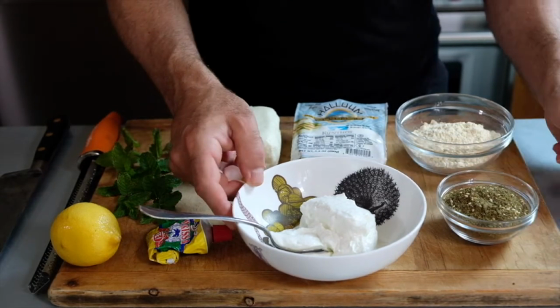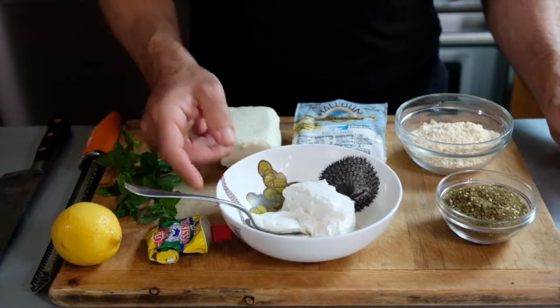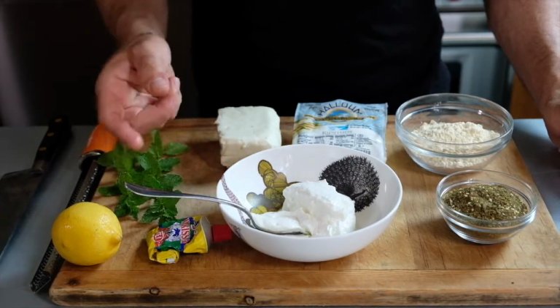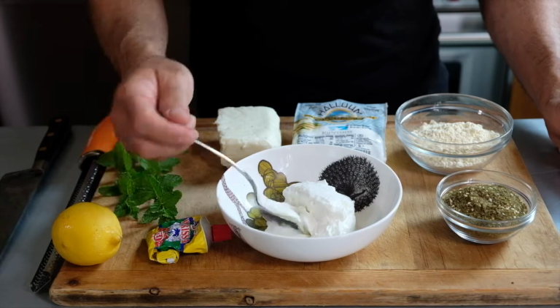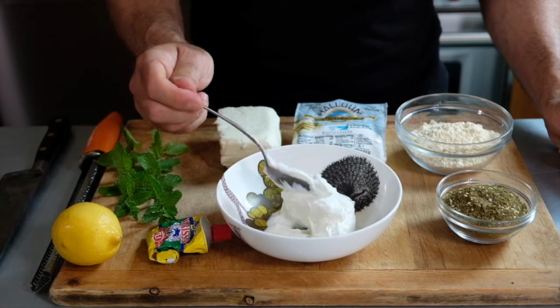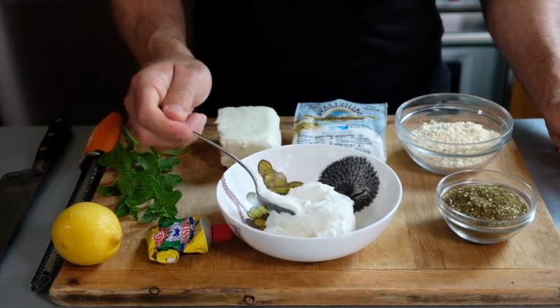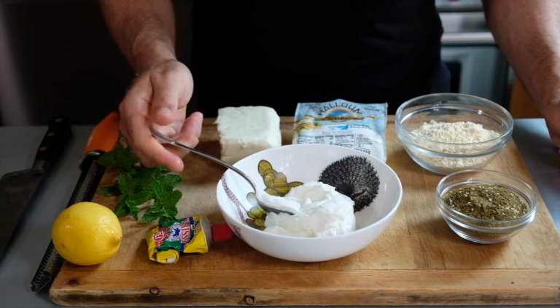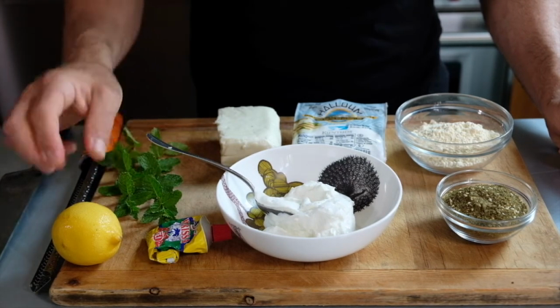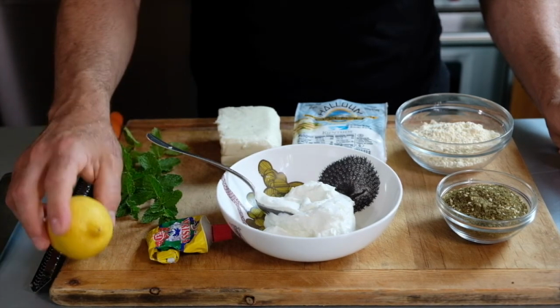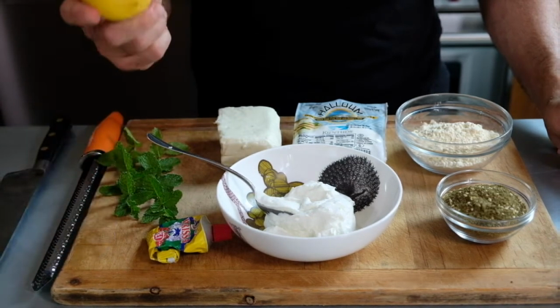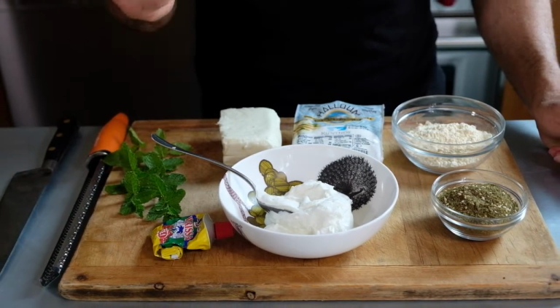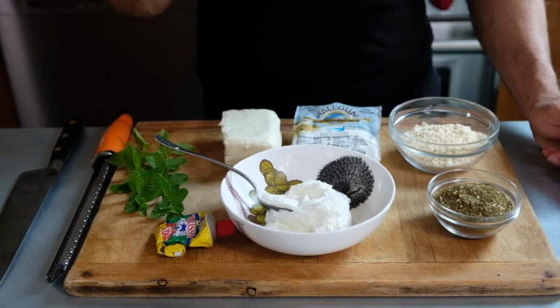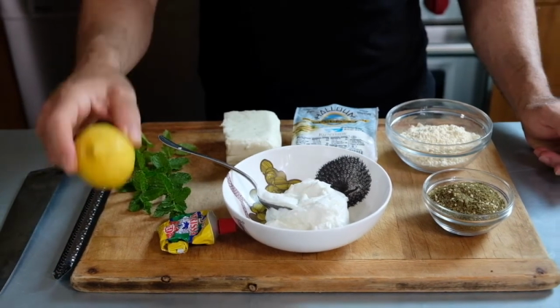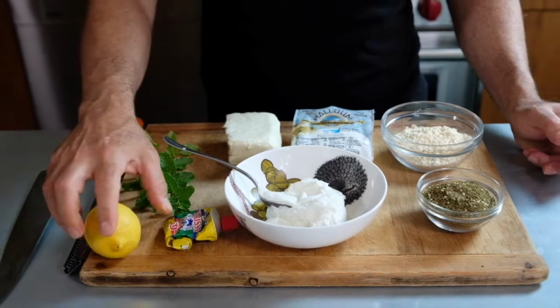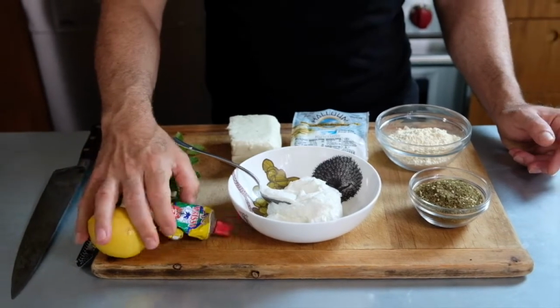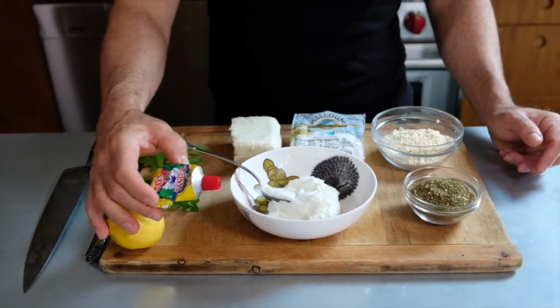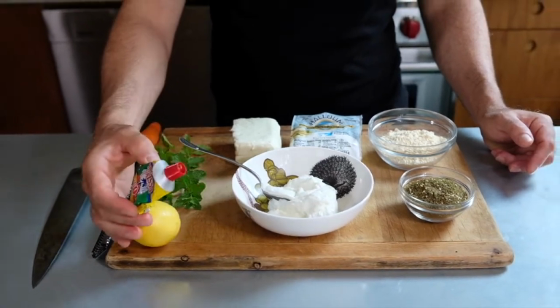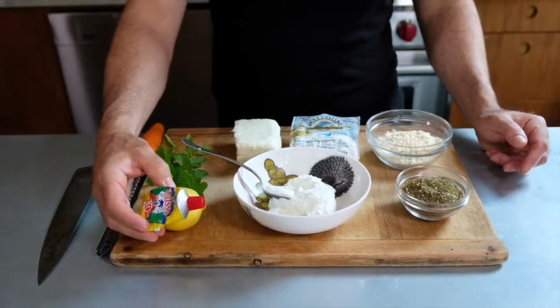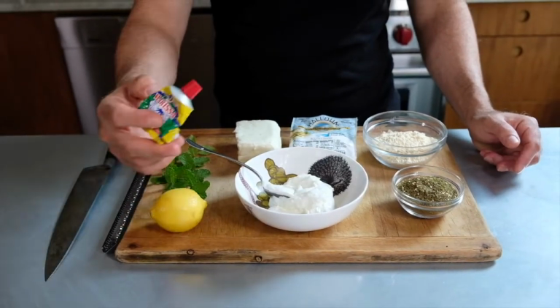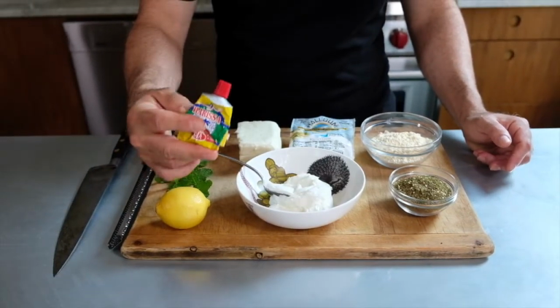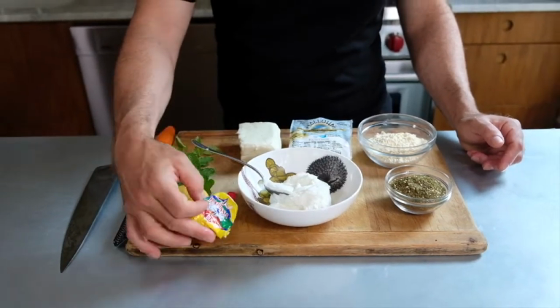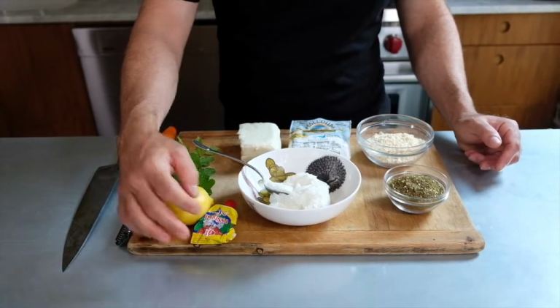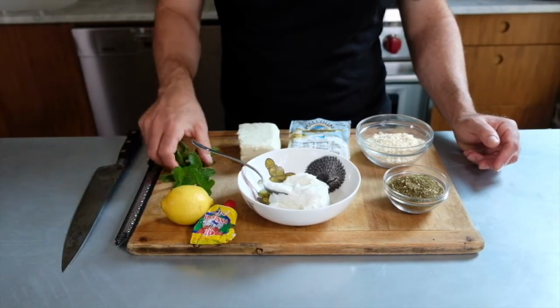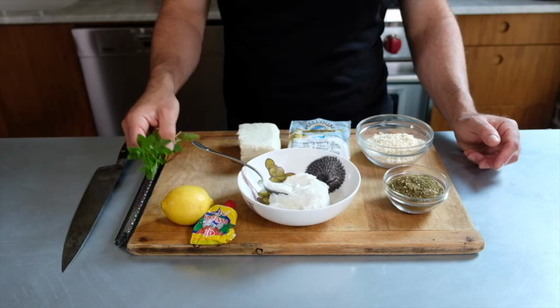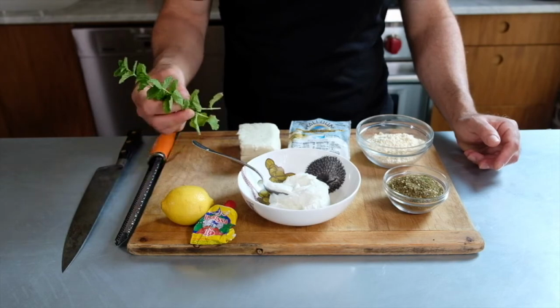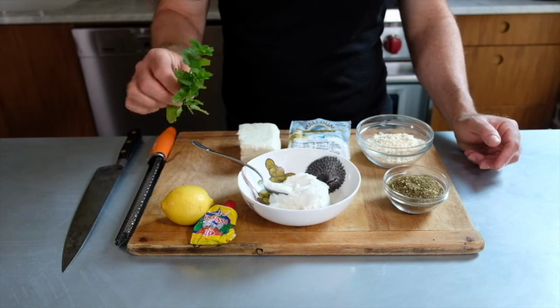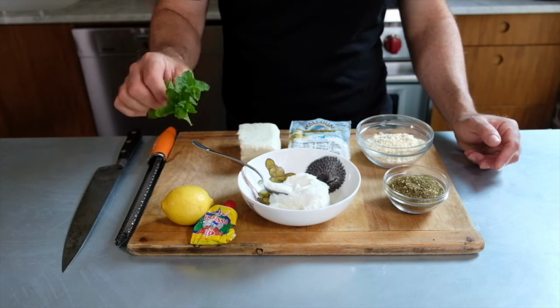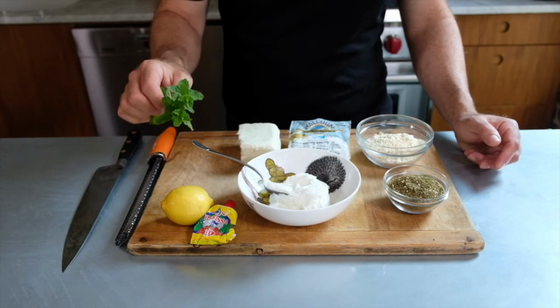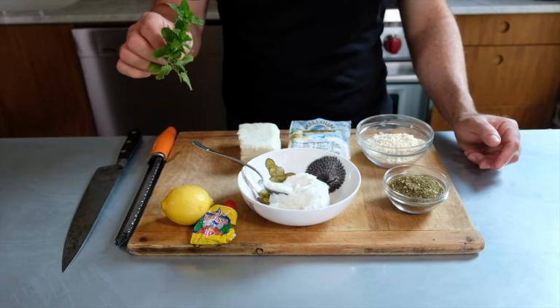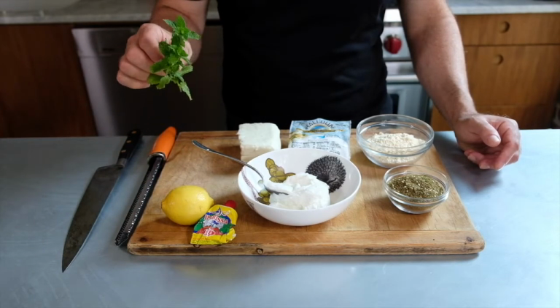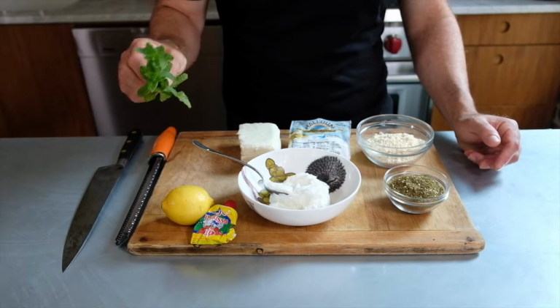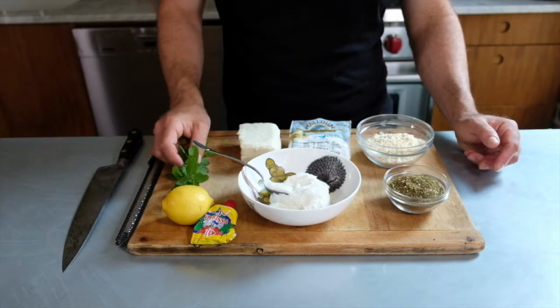za'atar is a Middle Eastern herb blend. If you don't have za'atar, we'll give you some substitutes for that. And then for a sauce on top, we have some Greek yogurt, which we are going to spike with some lemon zest, some harissa, which is a Middle Eastern hot sauce. And then we're going to top all of that off with some nice freshly chopped mint.